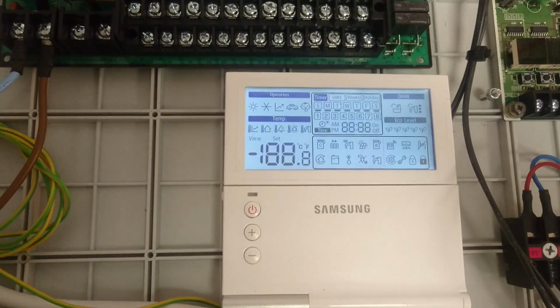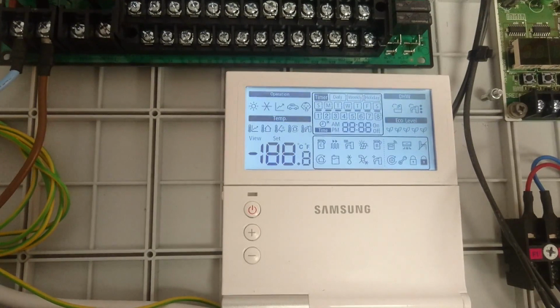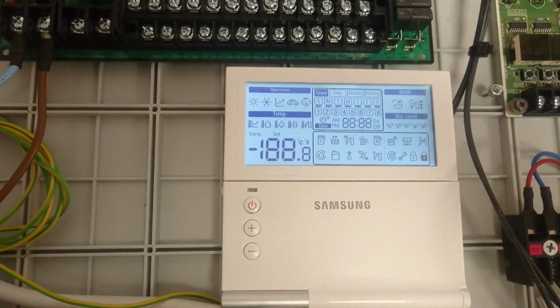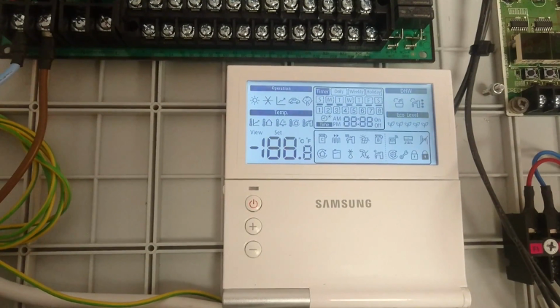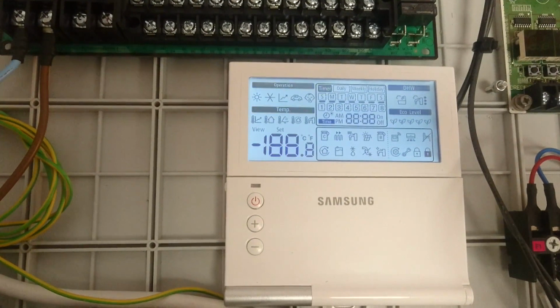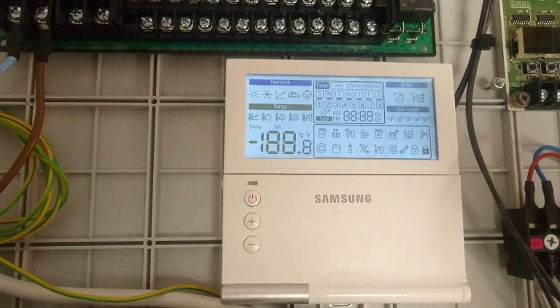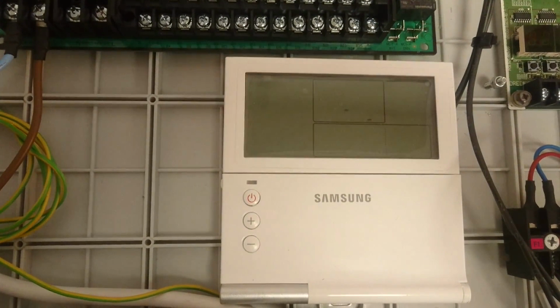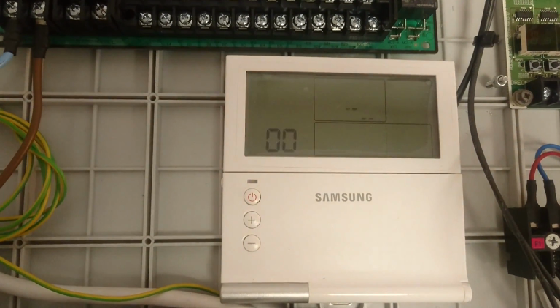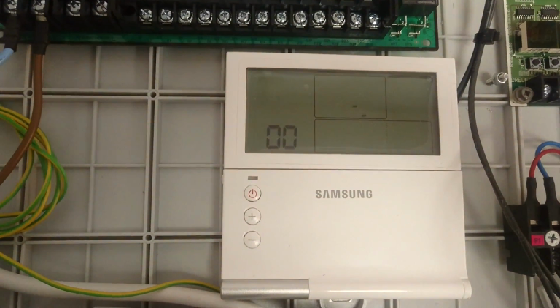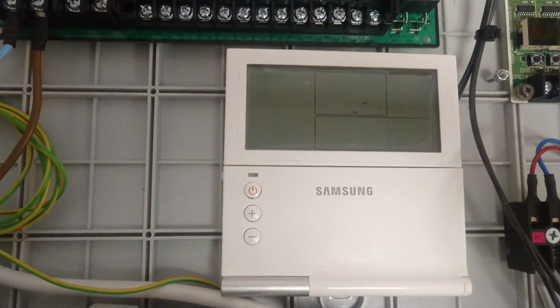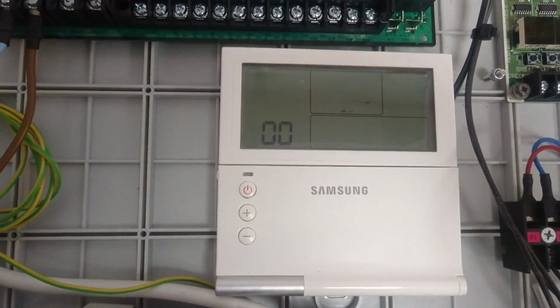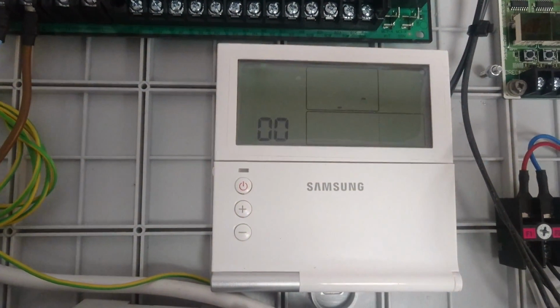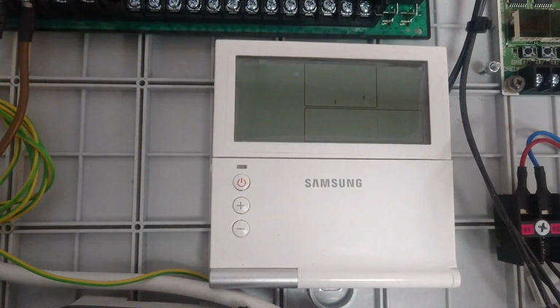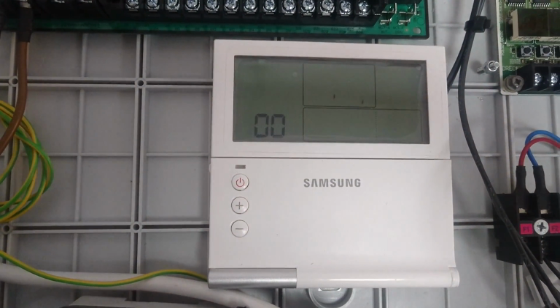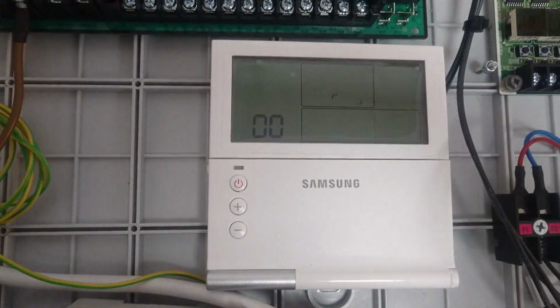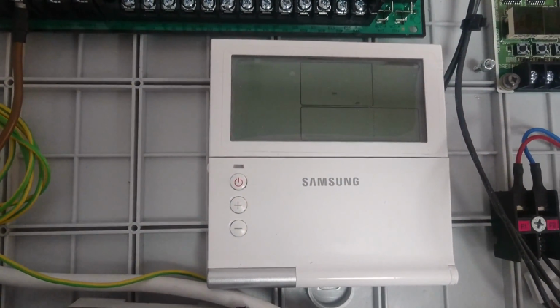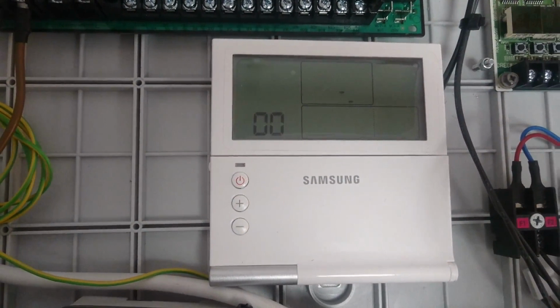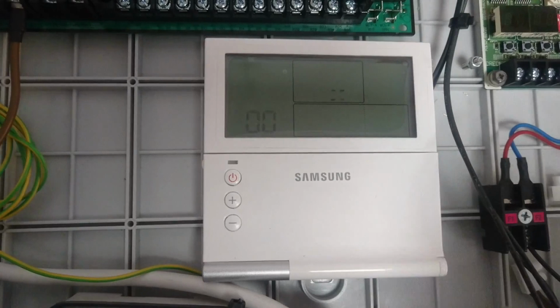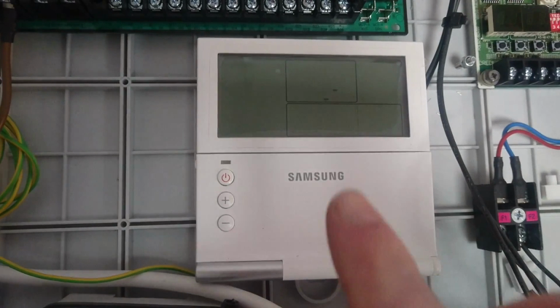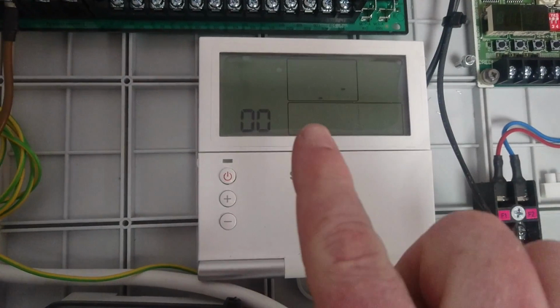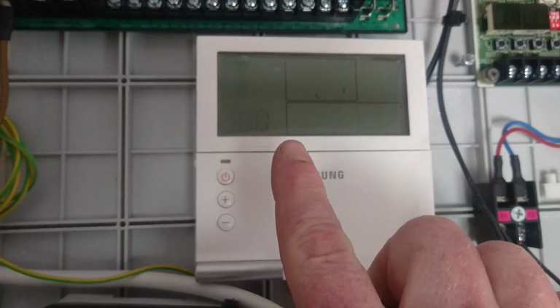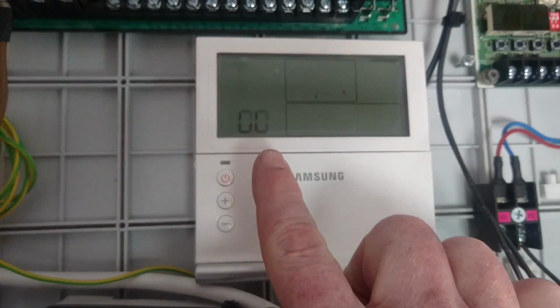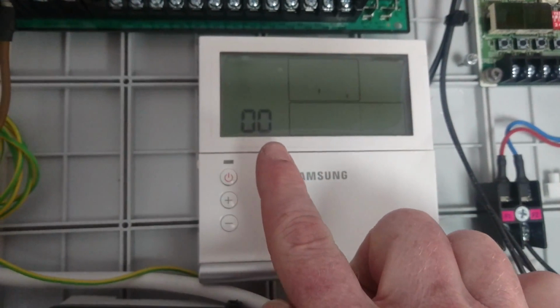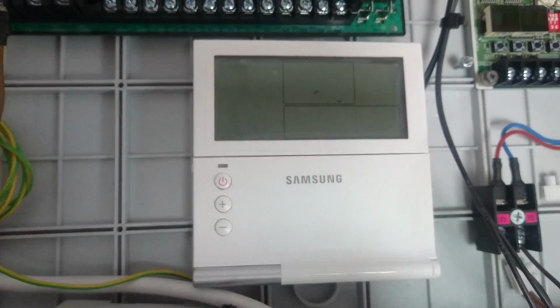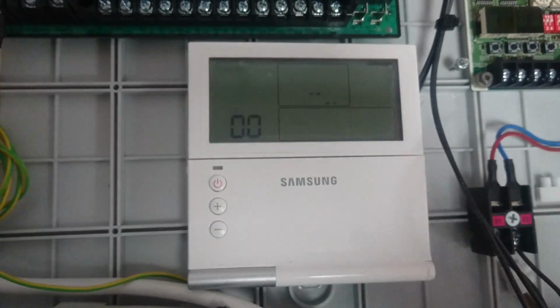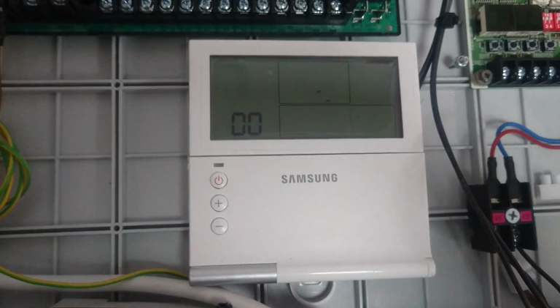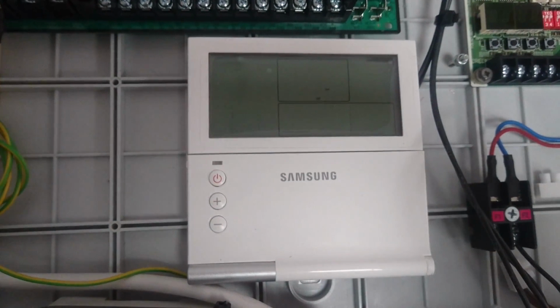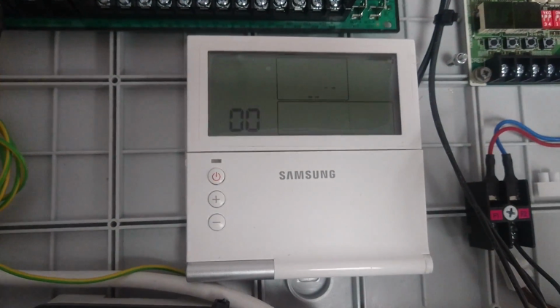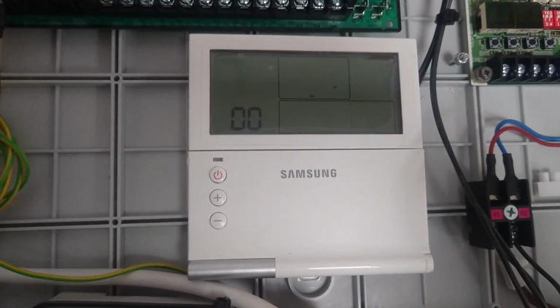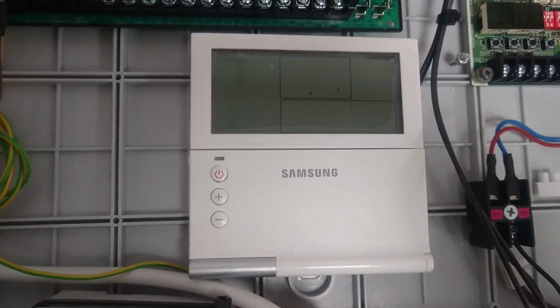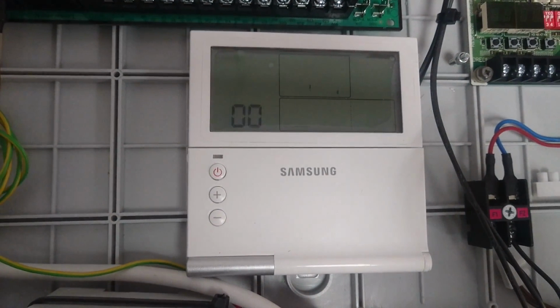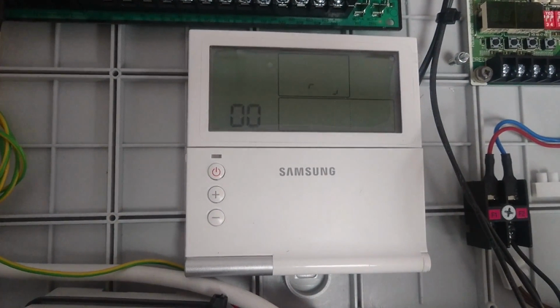In this video, I want to show you the E604 error. So you can see when you first power the unit up, it says 00 here. After a few seconds, it should say 01.